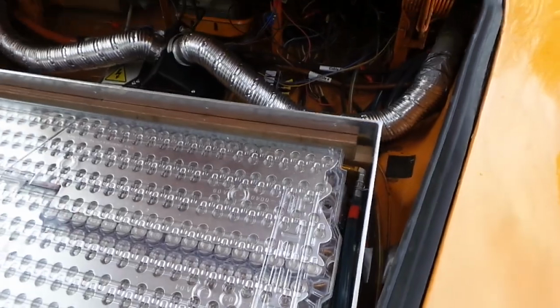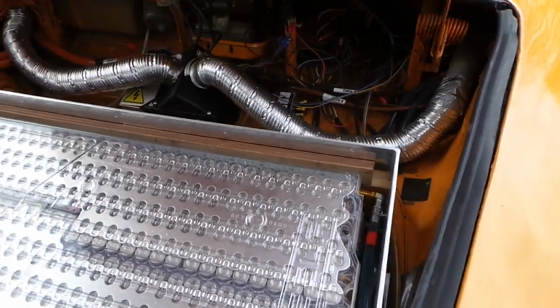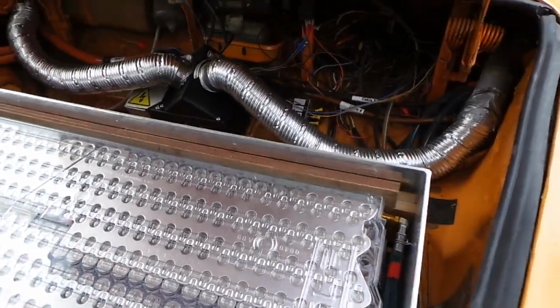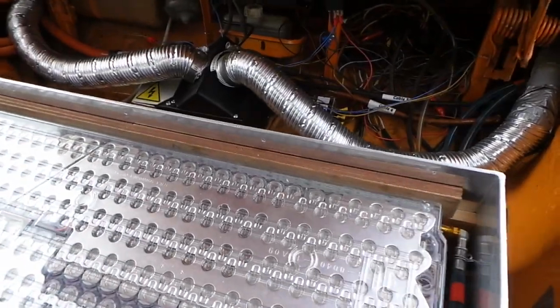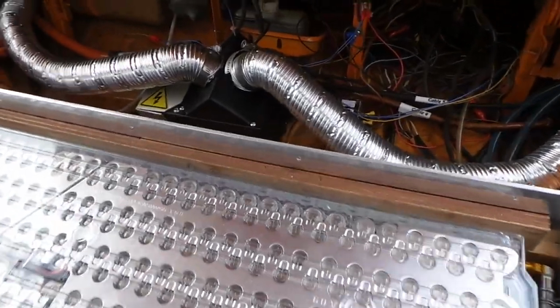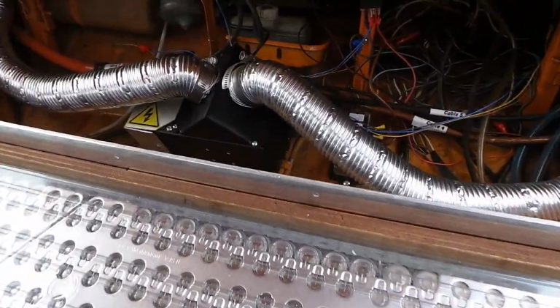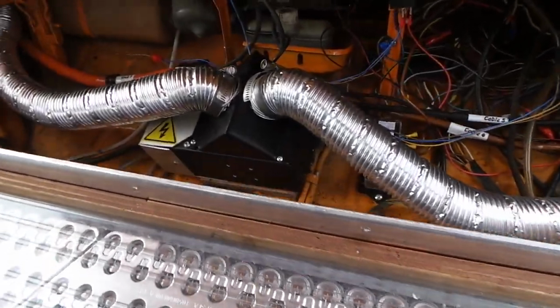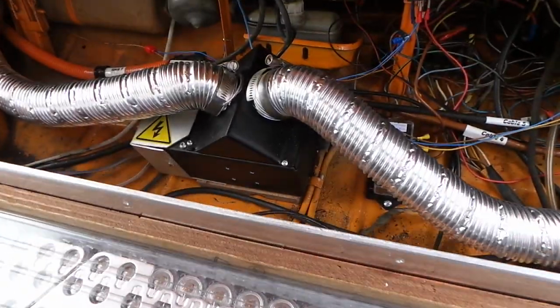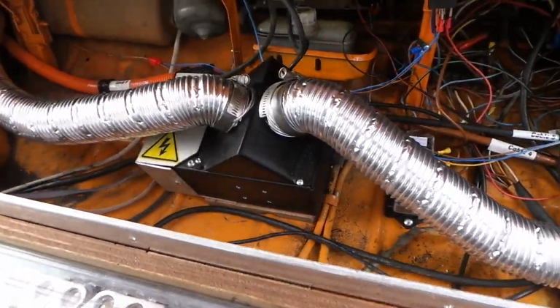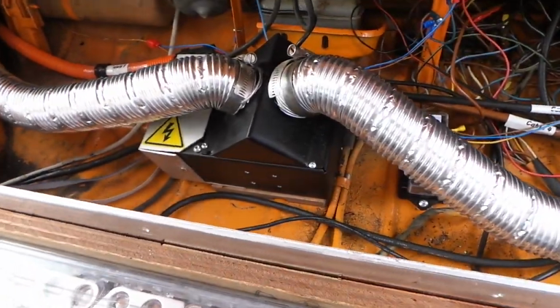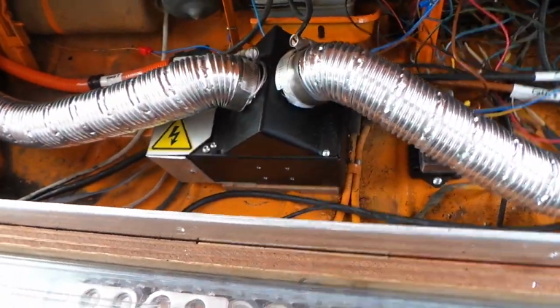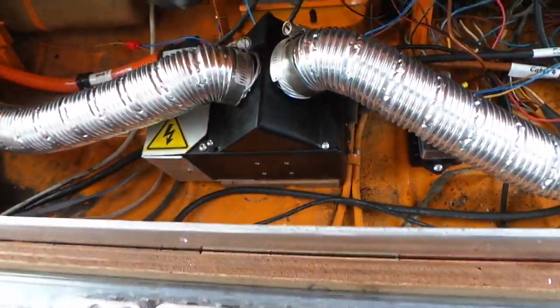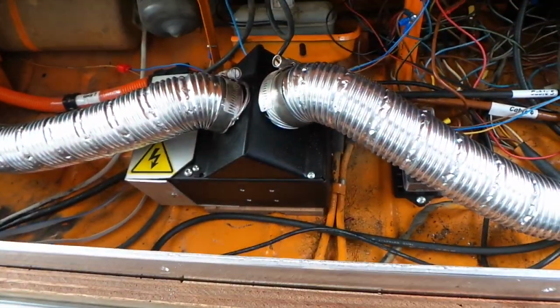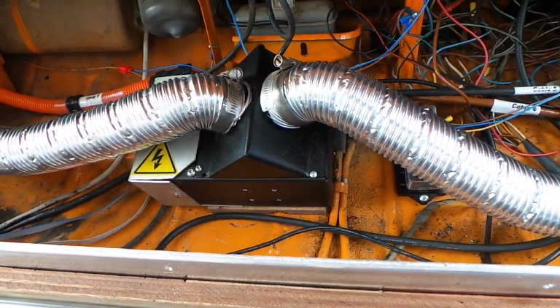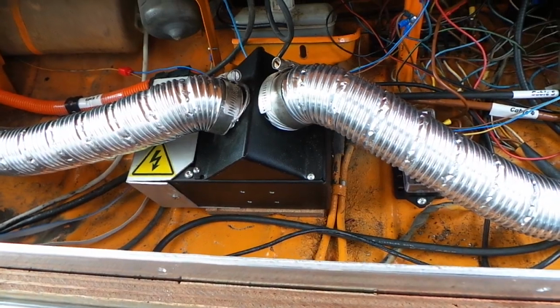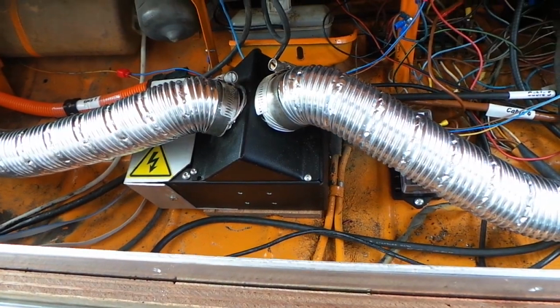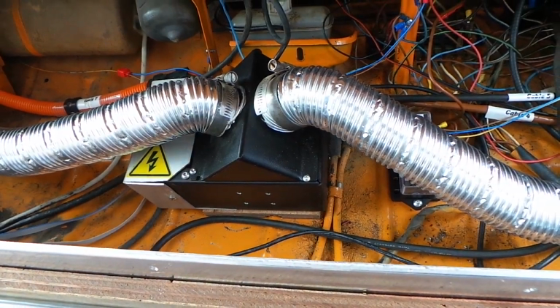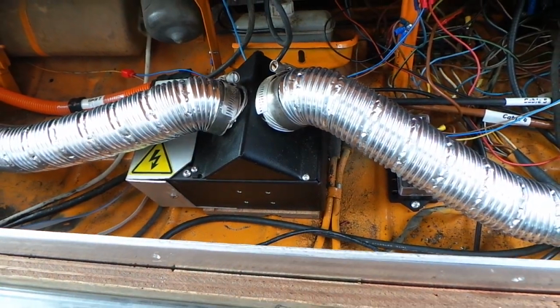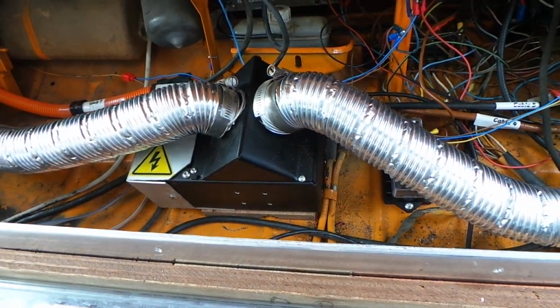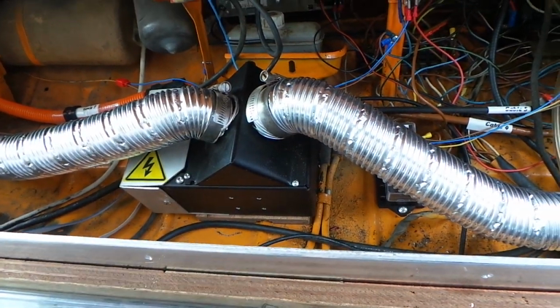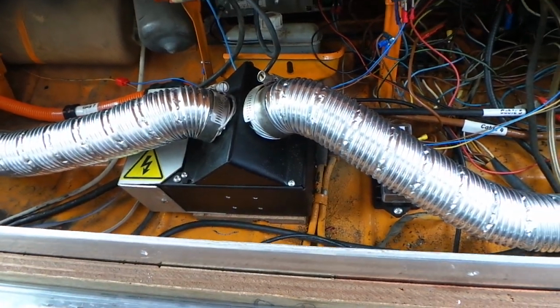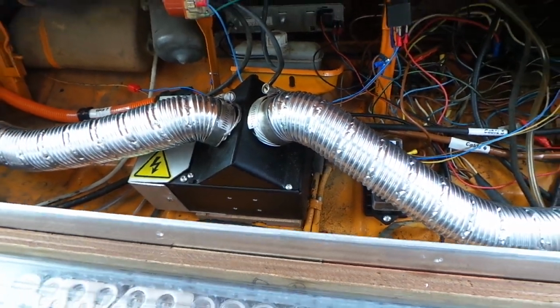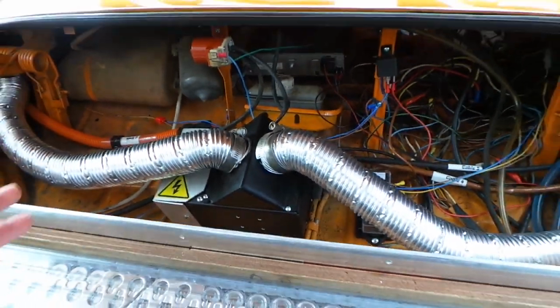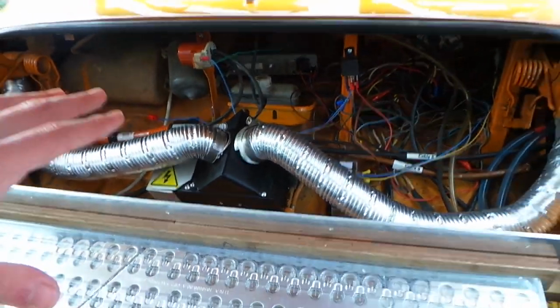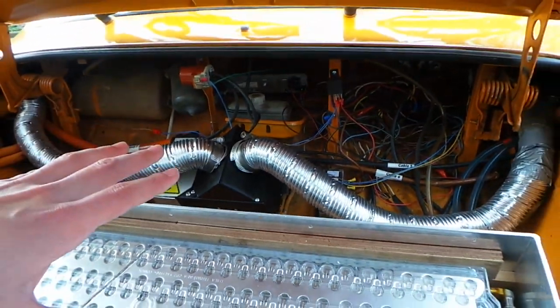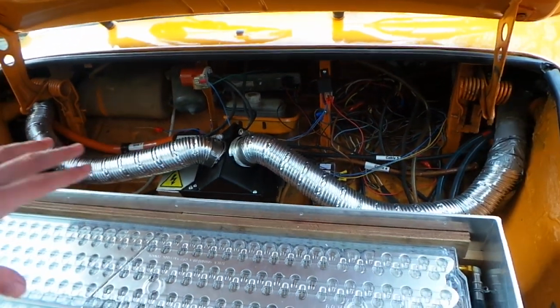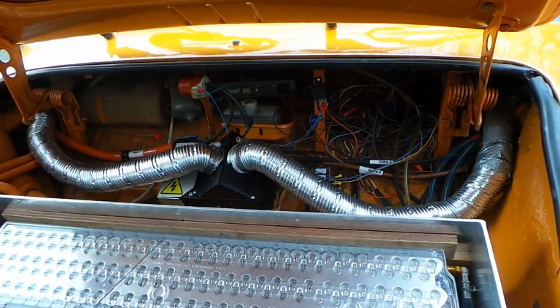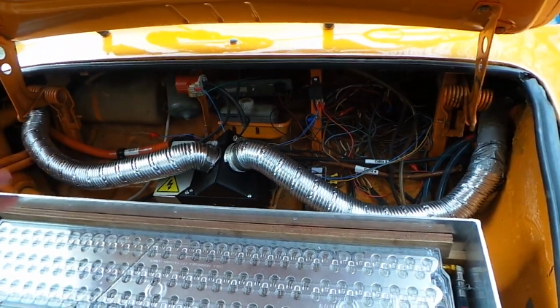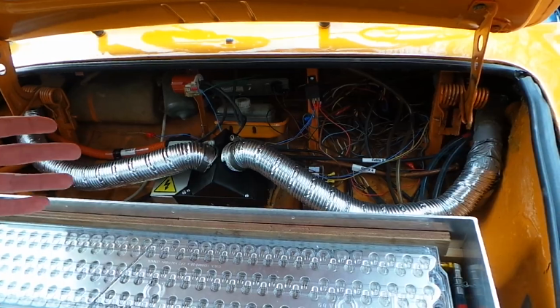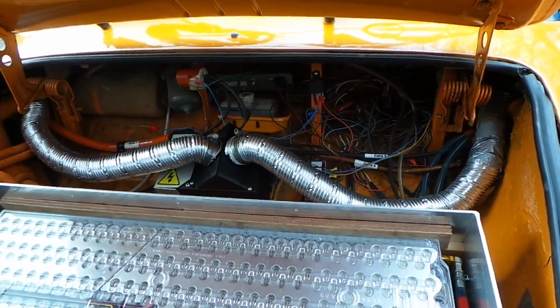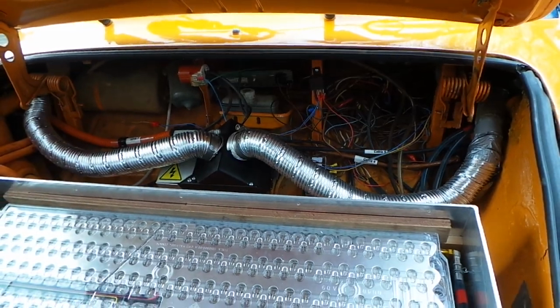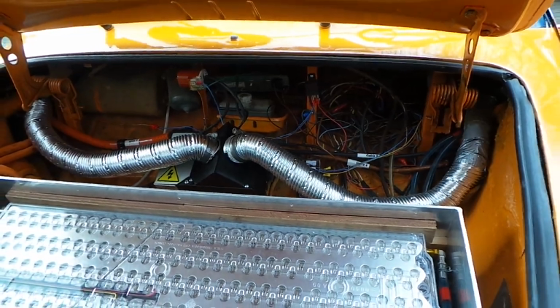After this box we see the electrical heating system. This replaced the original ICE which gave its excess heat to the car, but now it's done electrically.